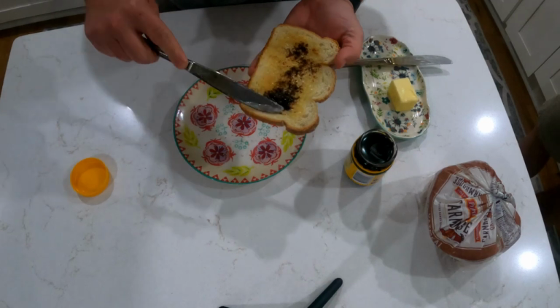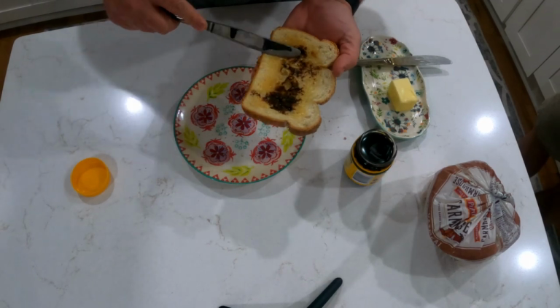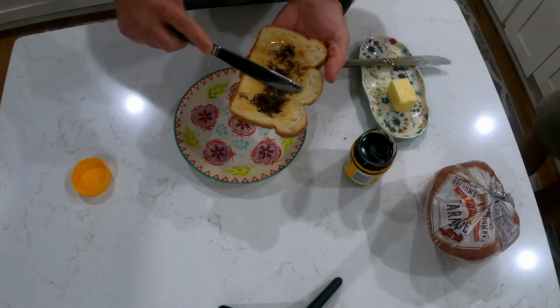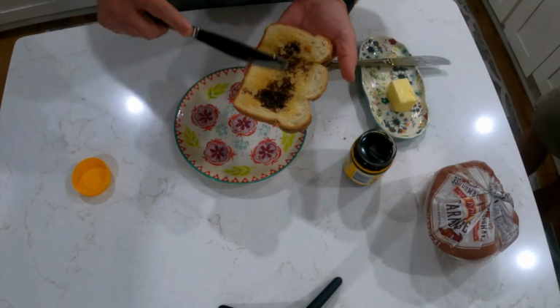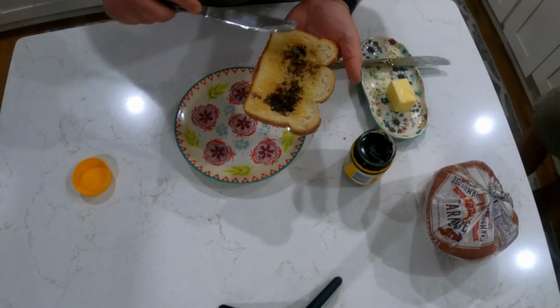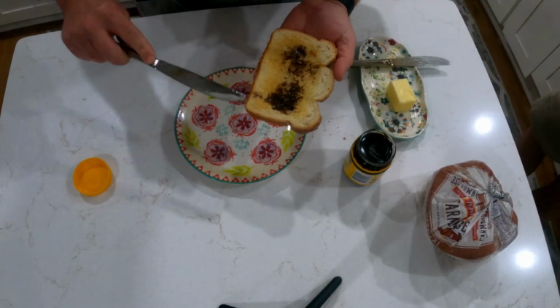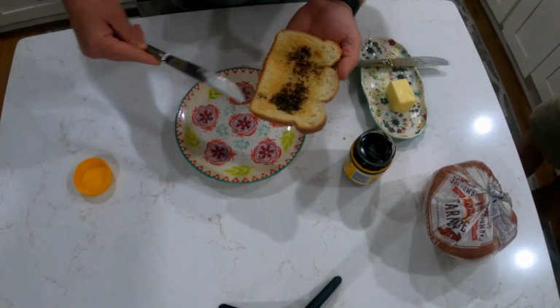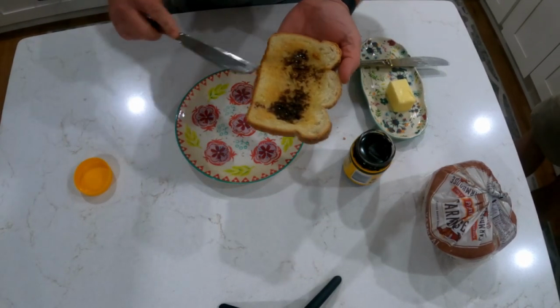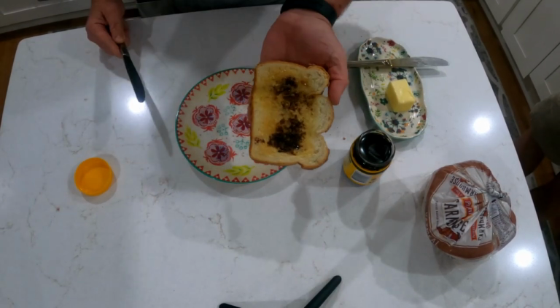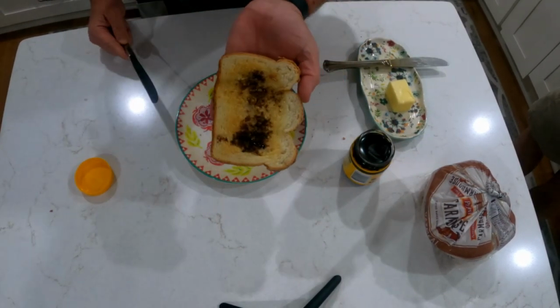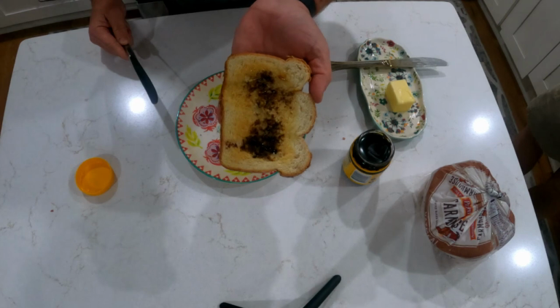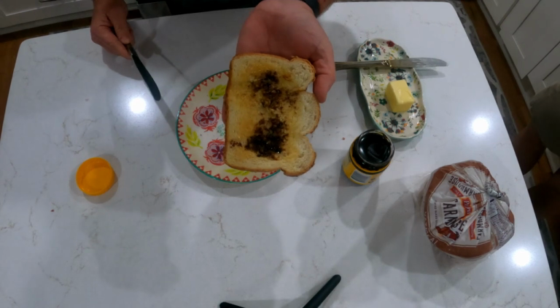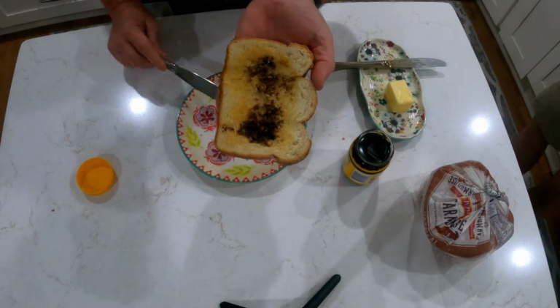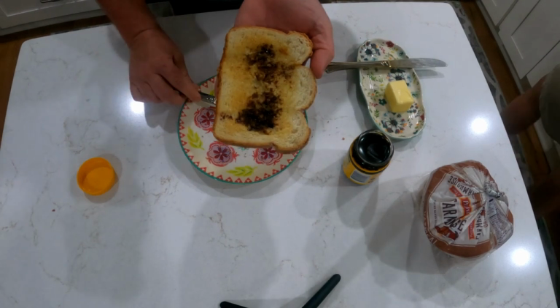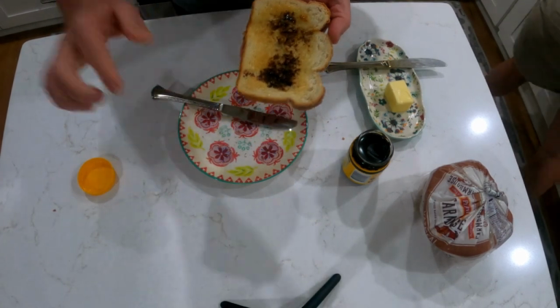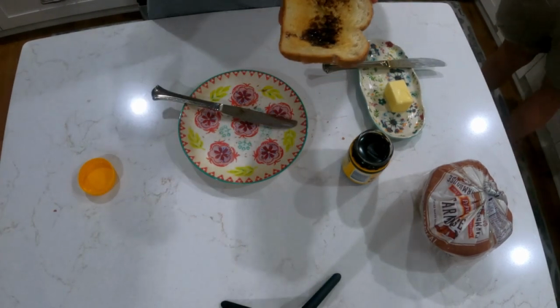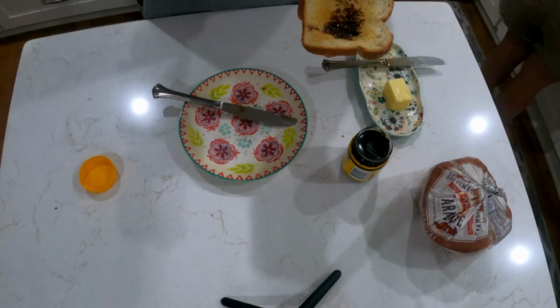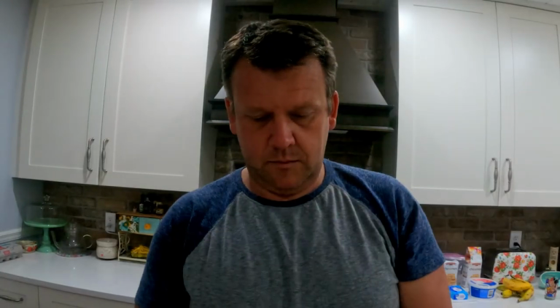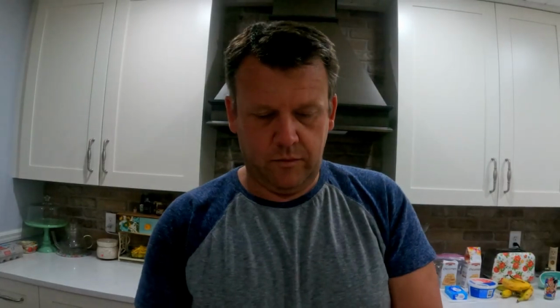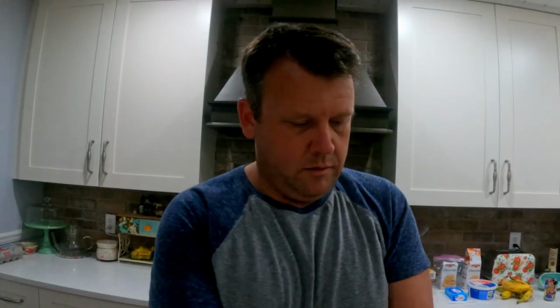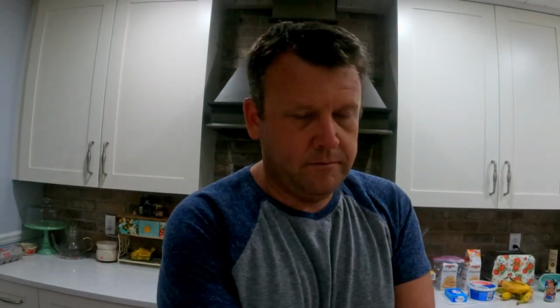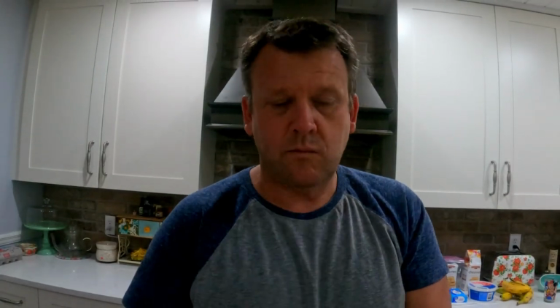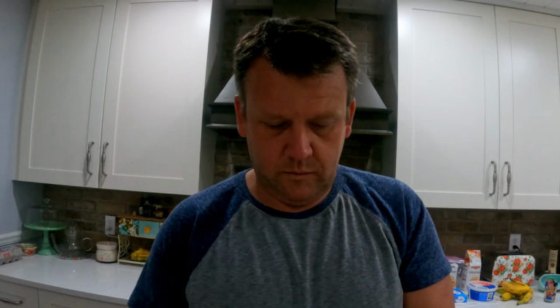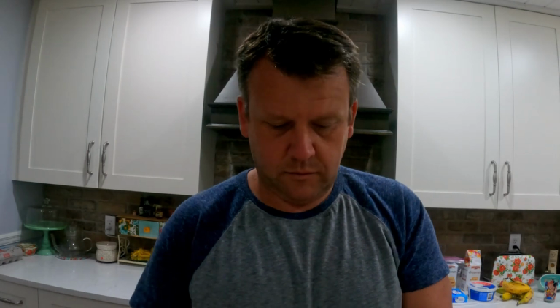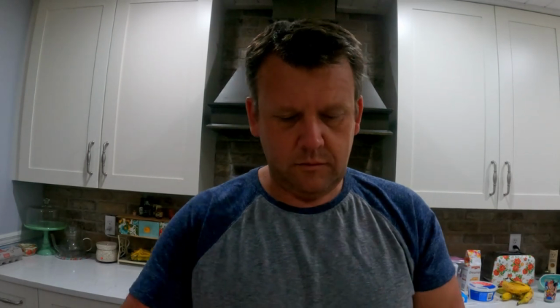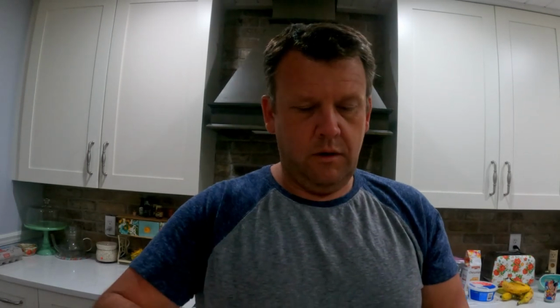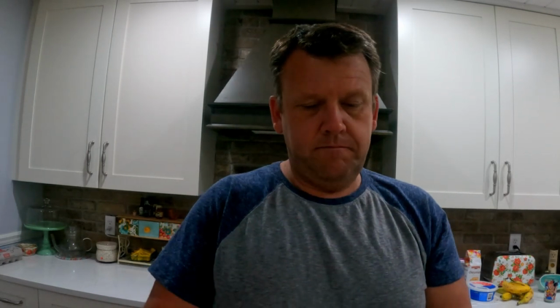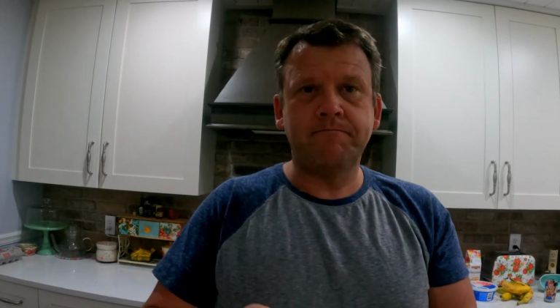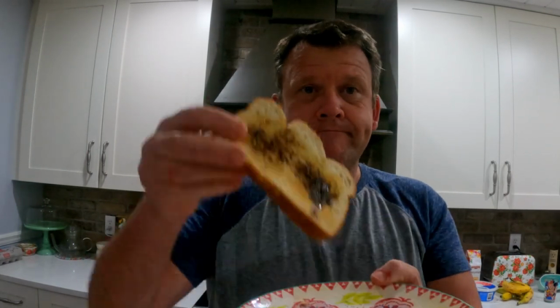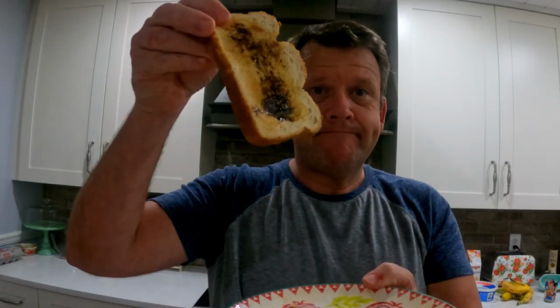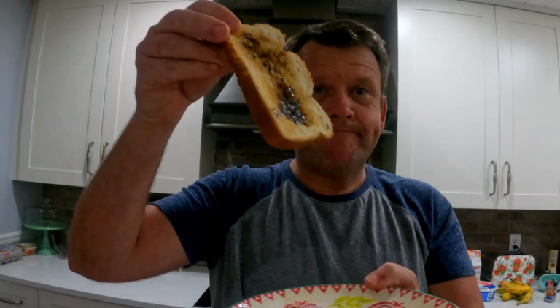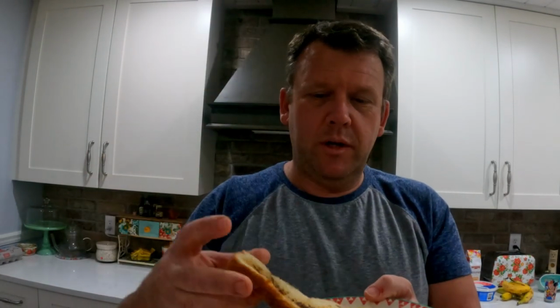Maybe I'm wimpin' out, but that's as much as I'm putting on here the first go-round. Here we go, let's see what we think. Here we go.